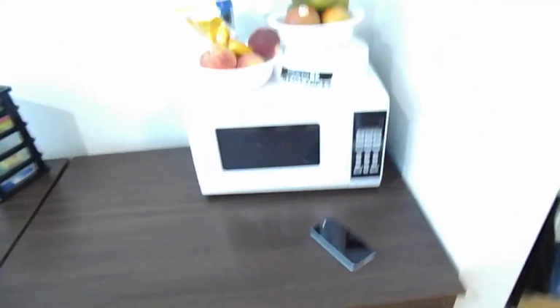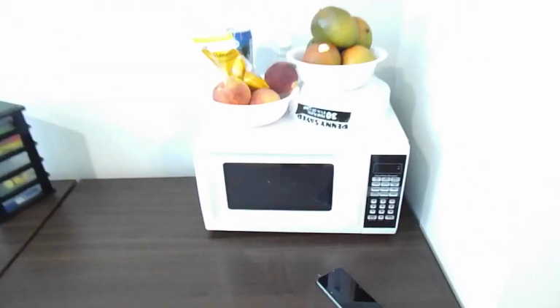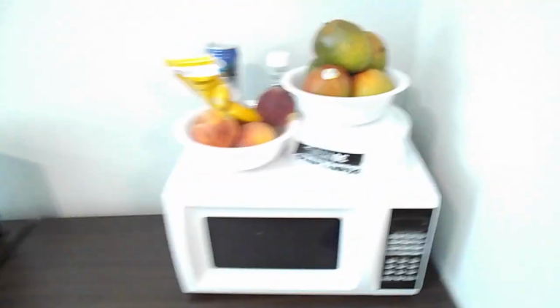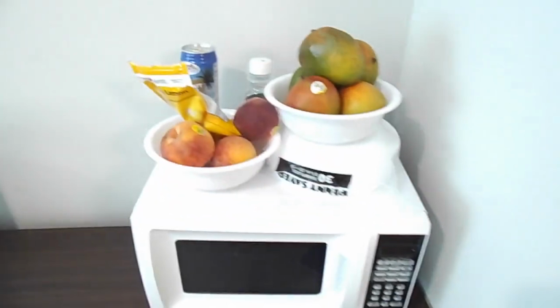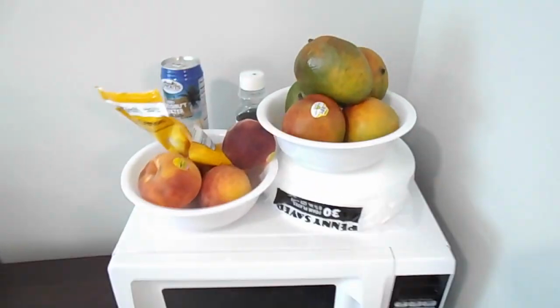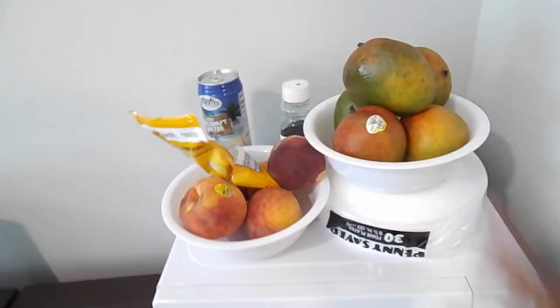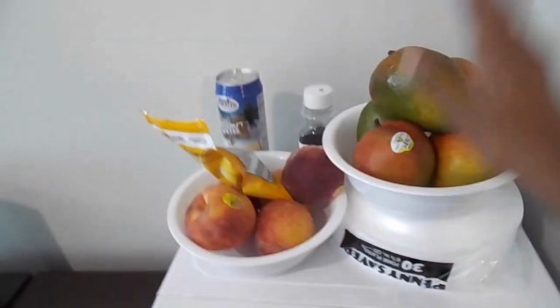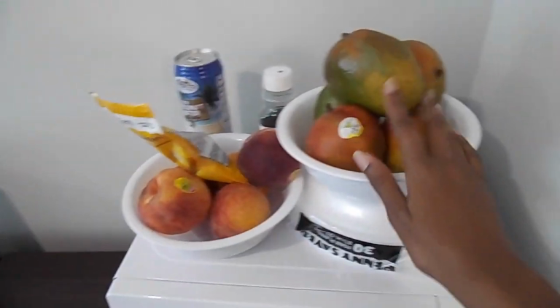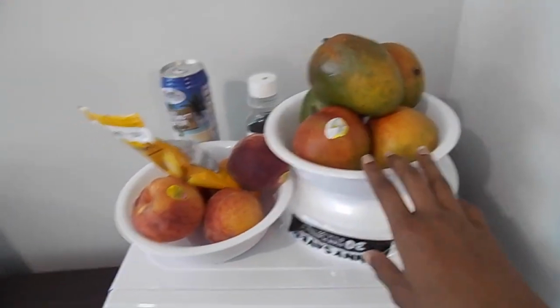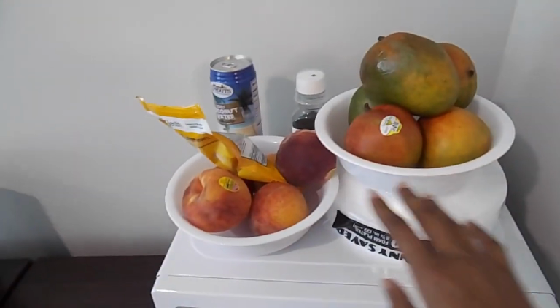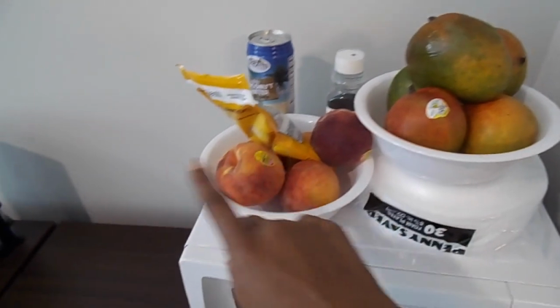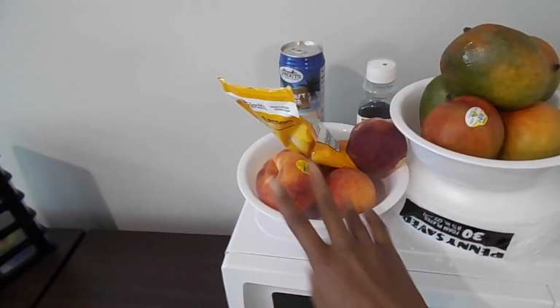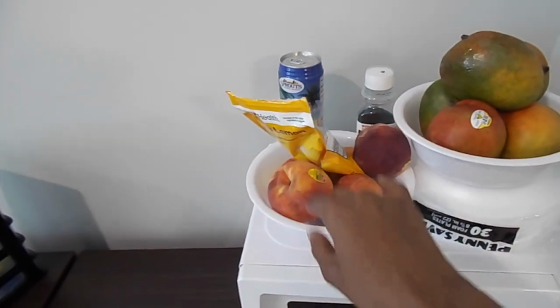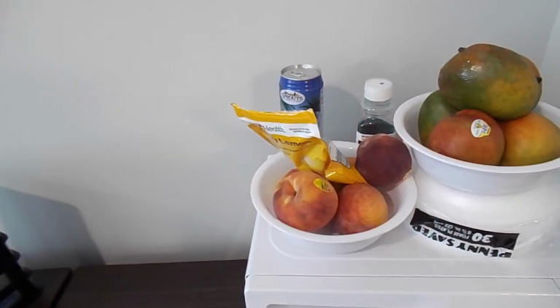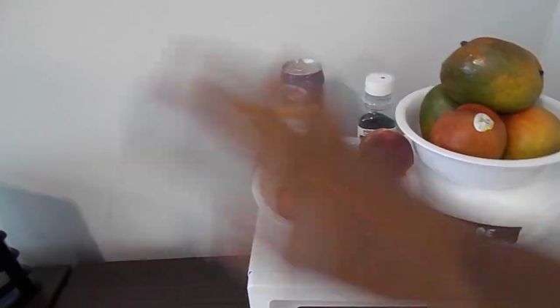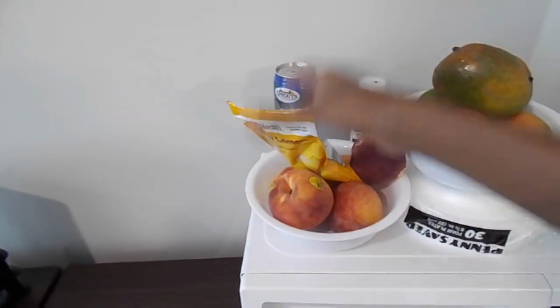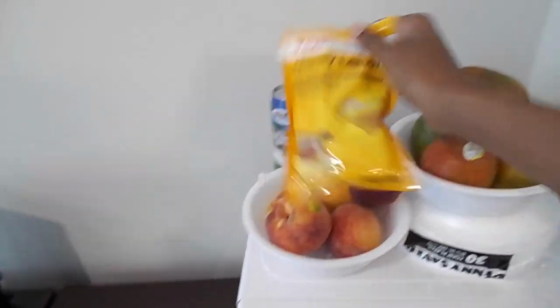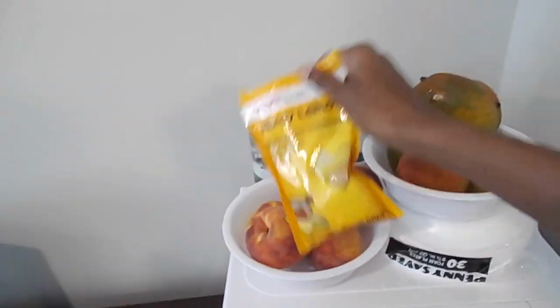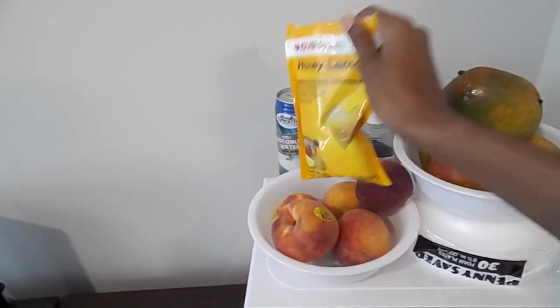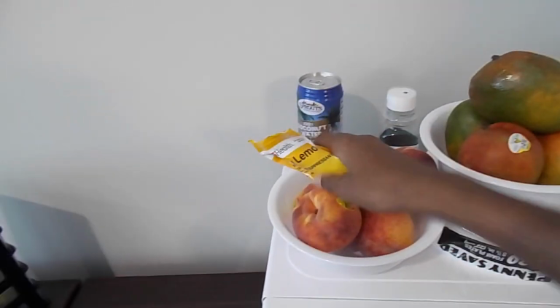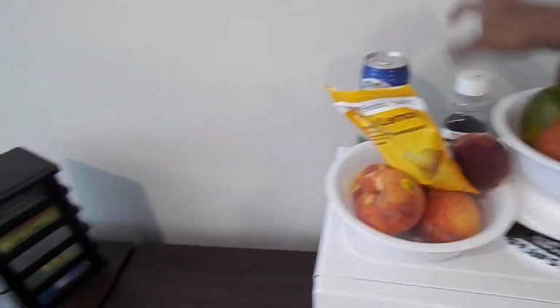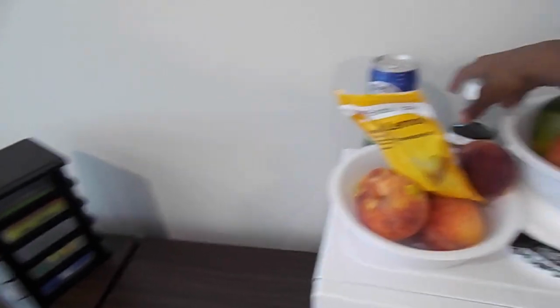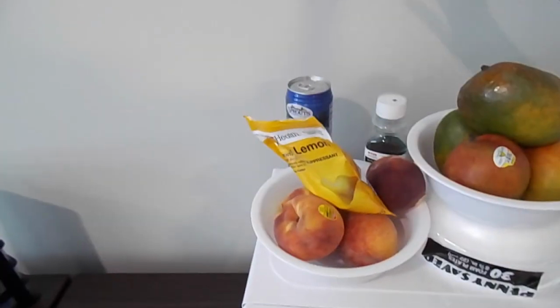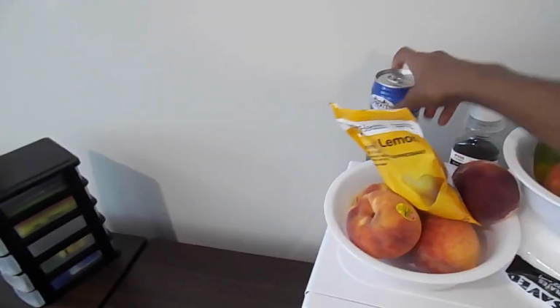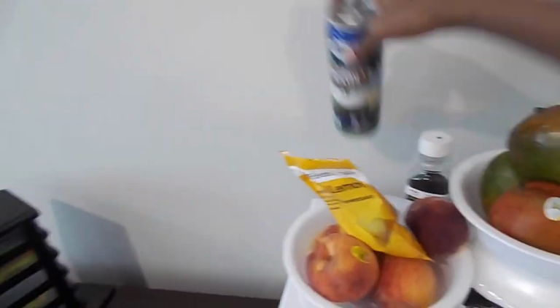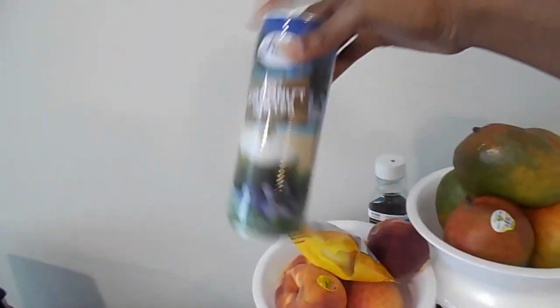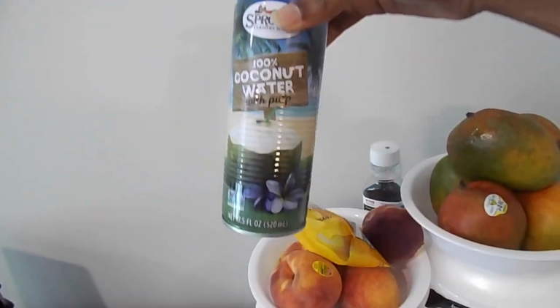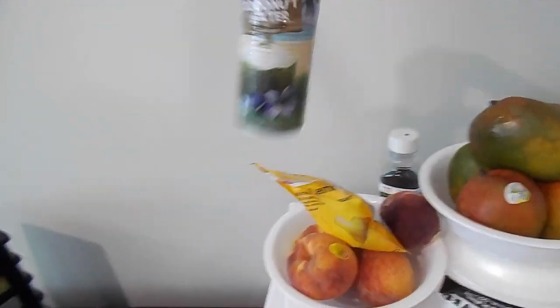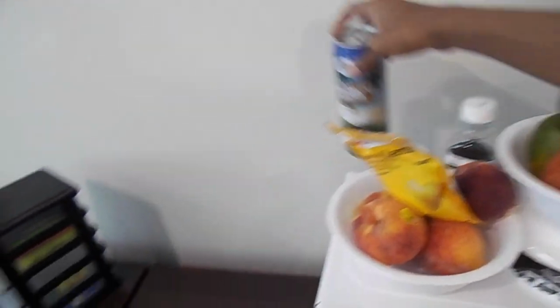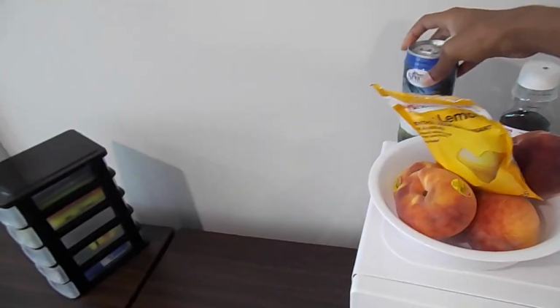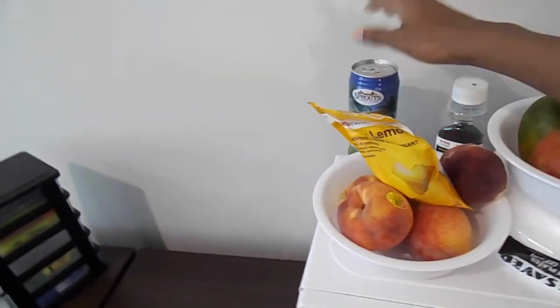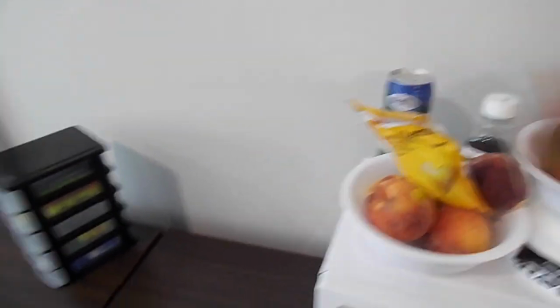There's my microwave. And I like a lot of fruits, so my mom bought me mangoes and peaches. And like I said, I have a cold, so cough drops, cough syrup, and coconut water — the best coconut water ever.